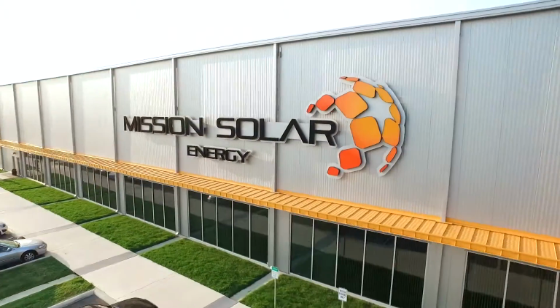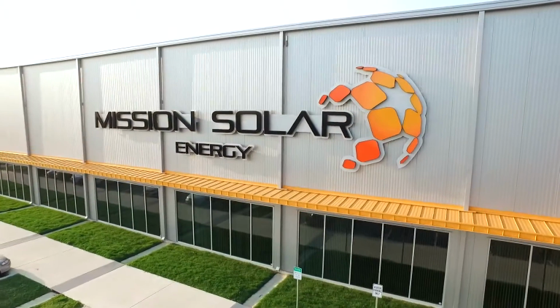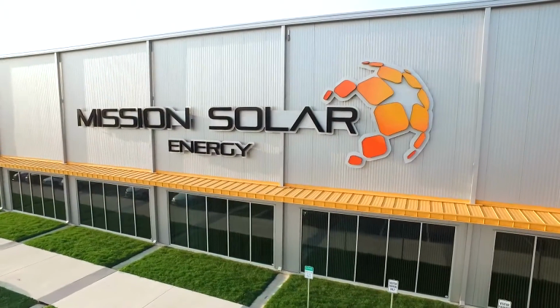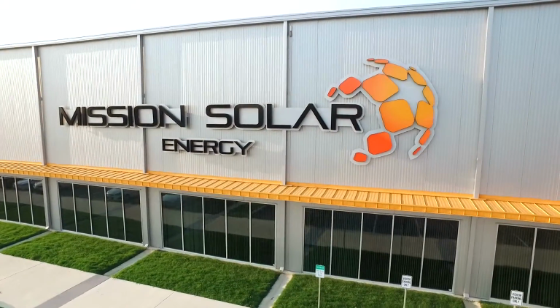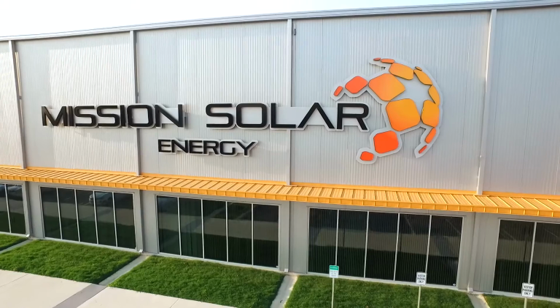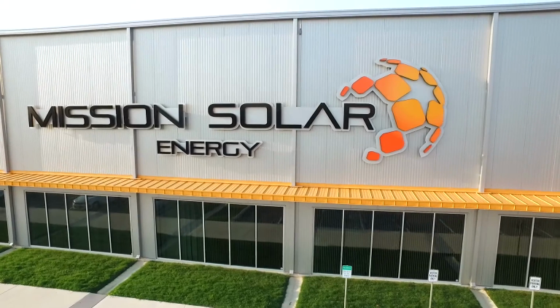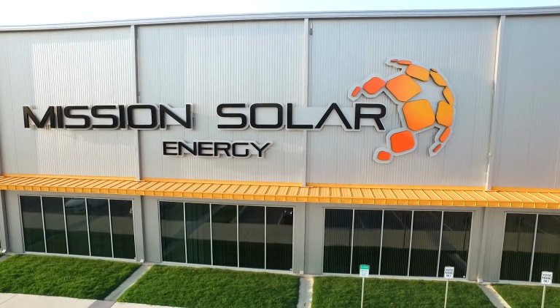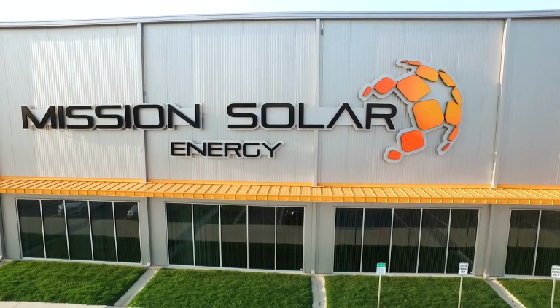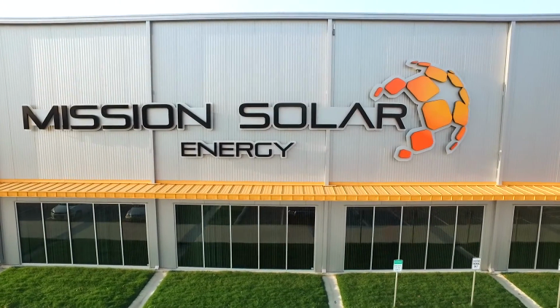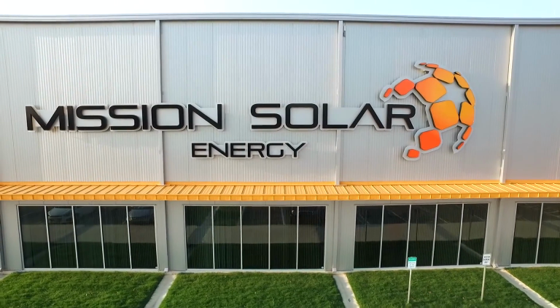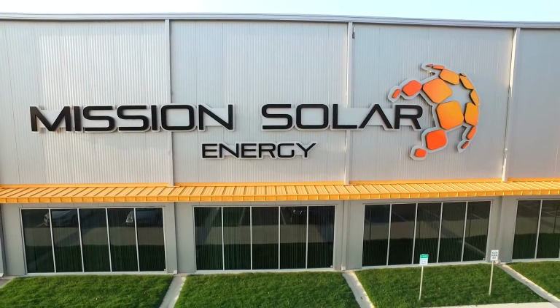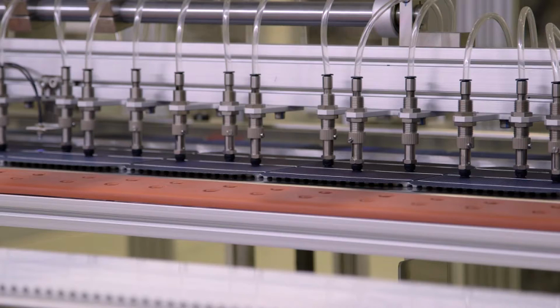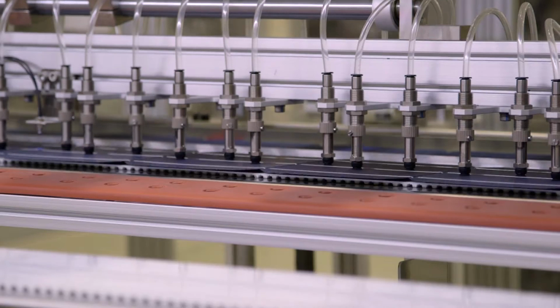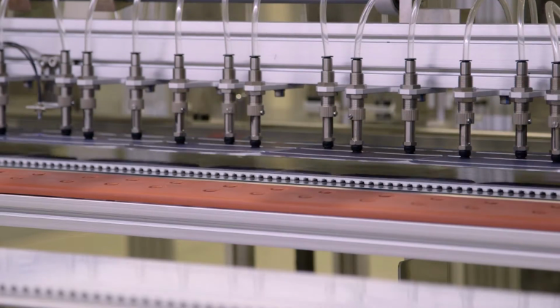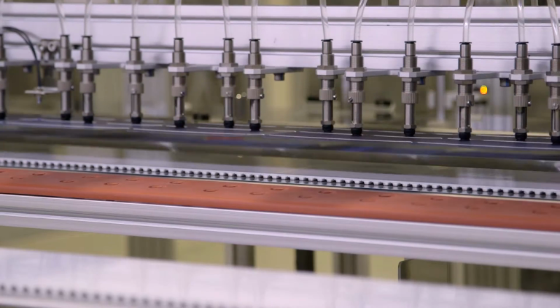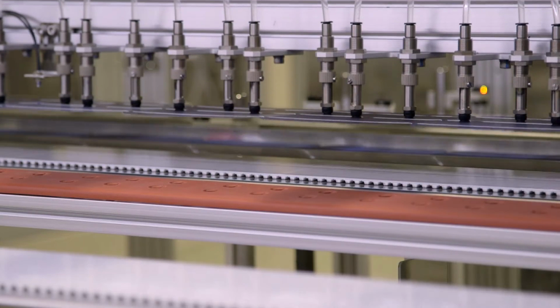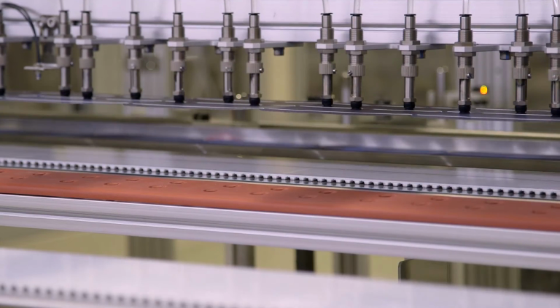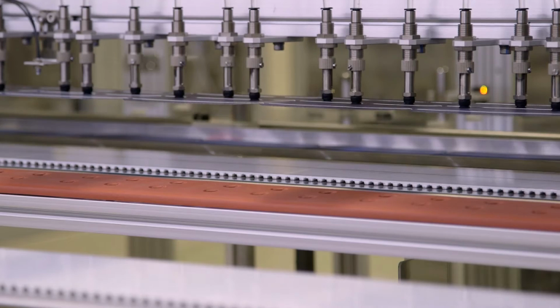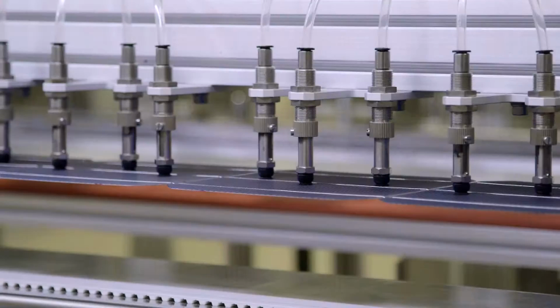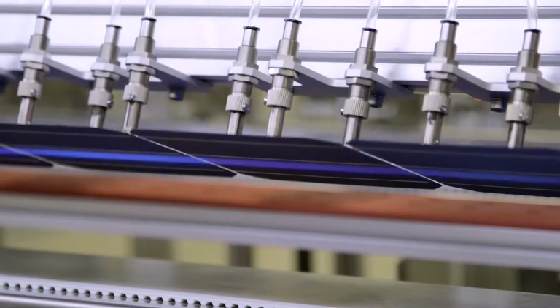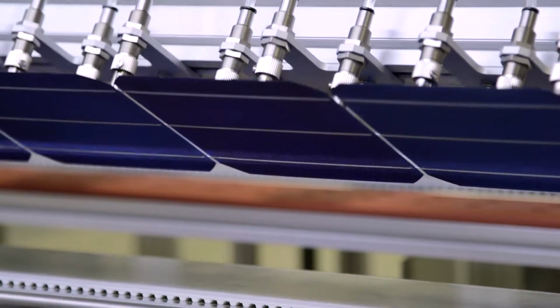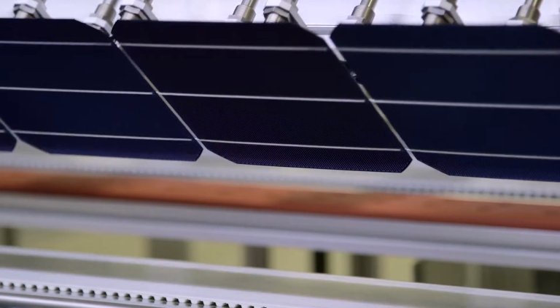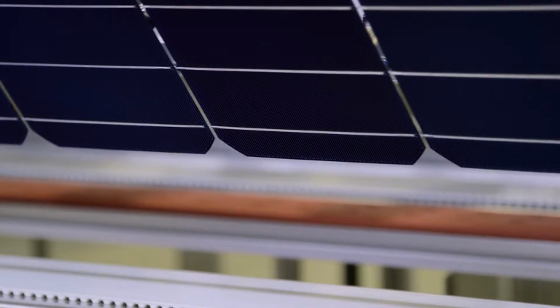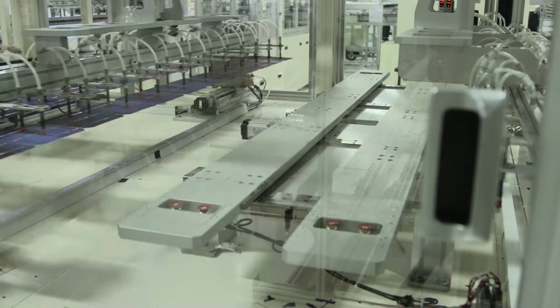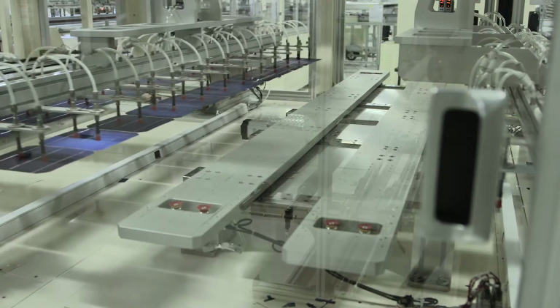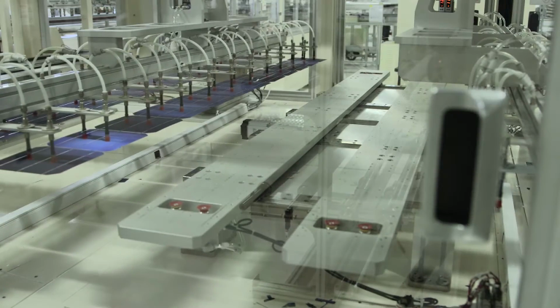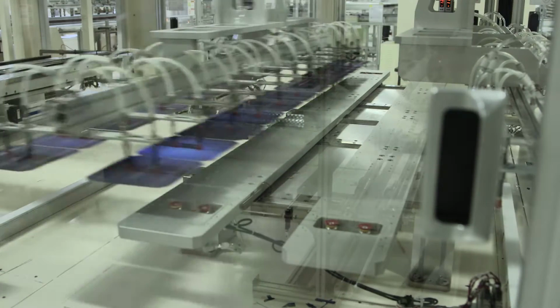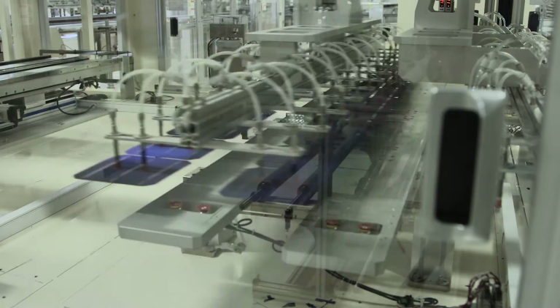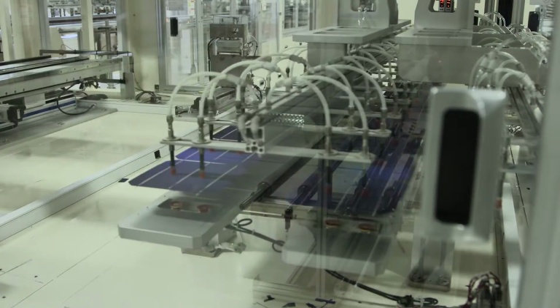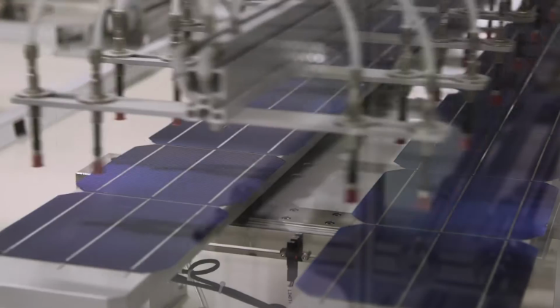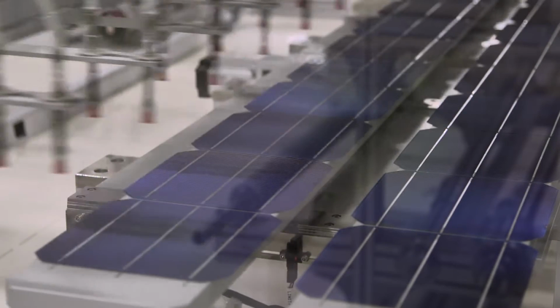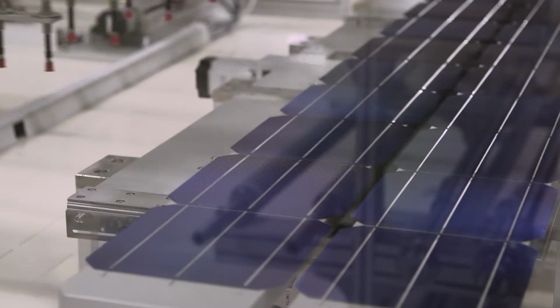Mission Solar Energy is powering the future of solar technology. From our 200-megawatt facility in San Antonio, Texas, we are the first commercial manufacturer of n-type solar cells and modules in the United States.